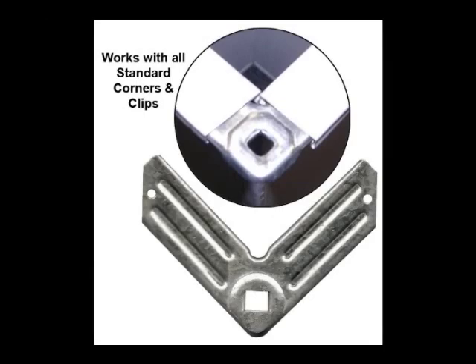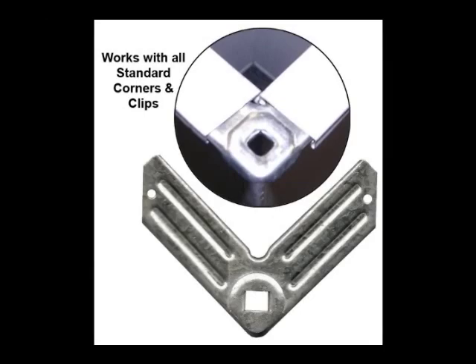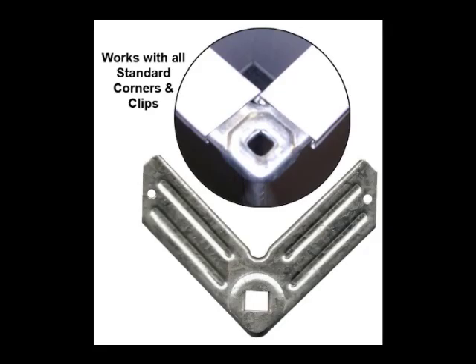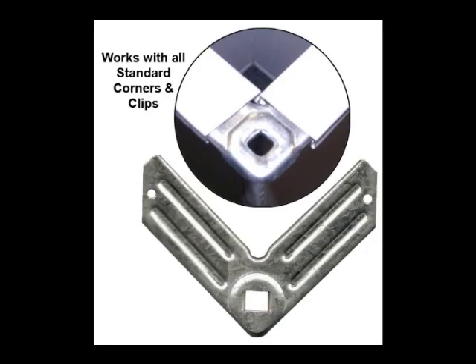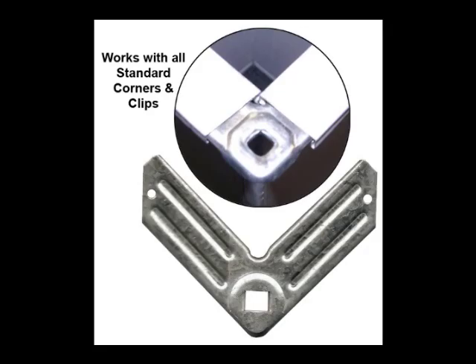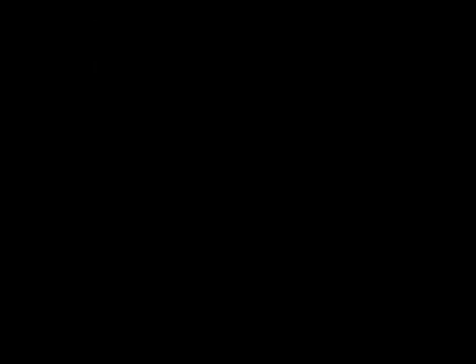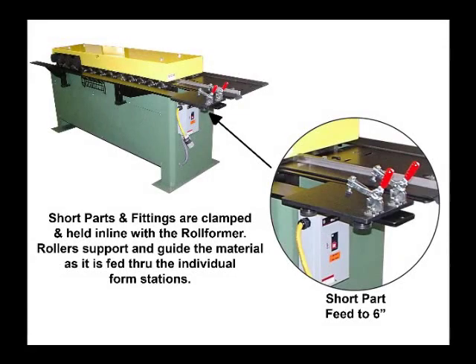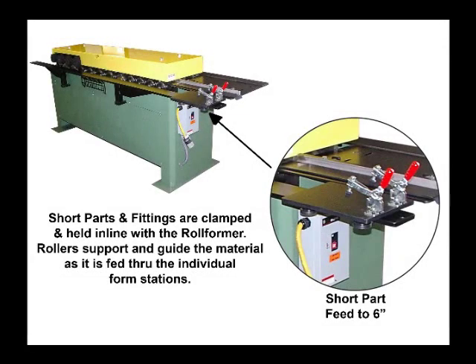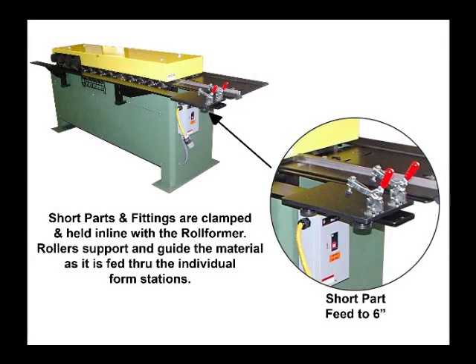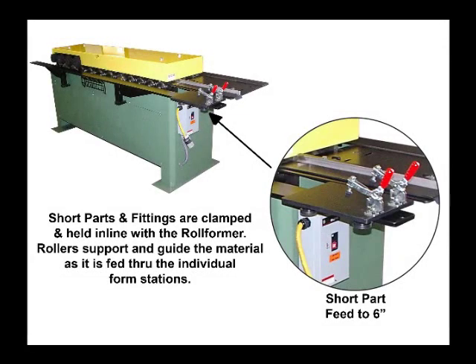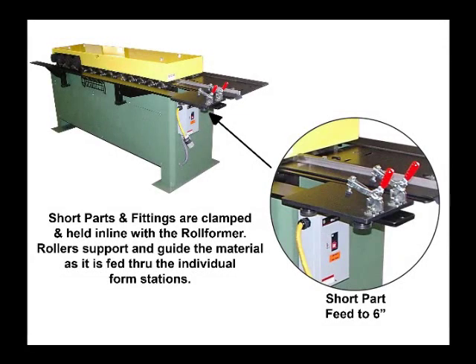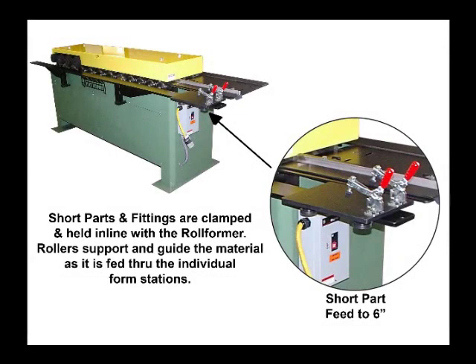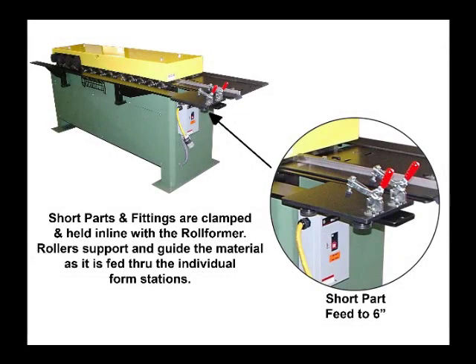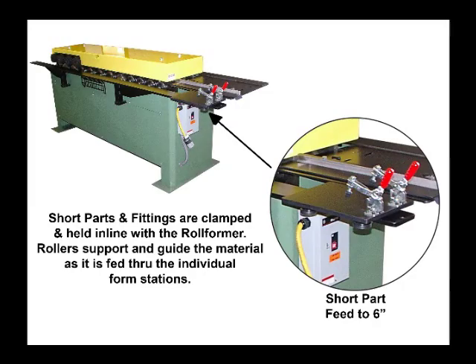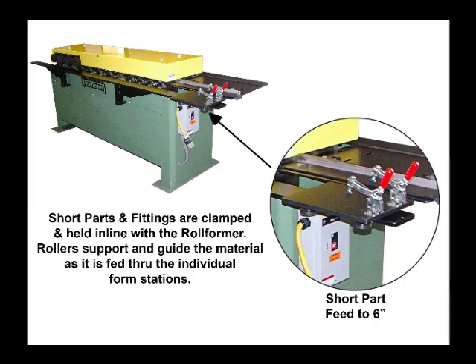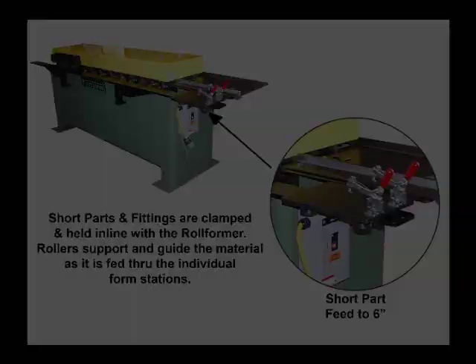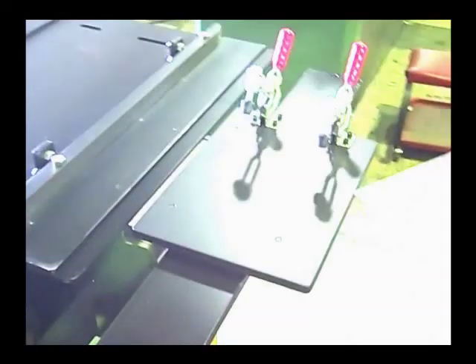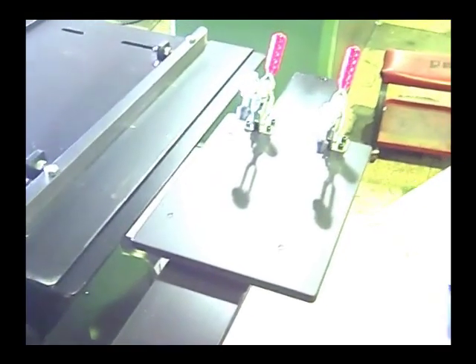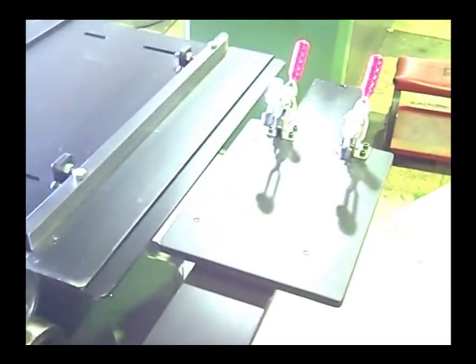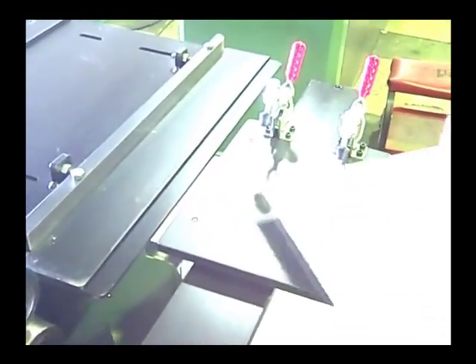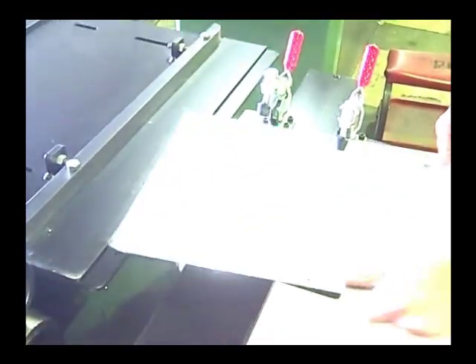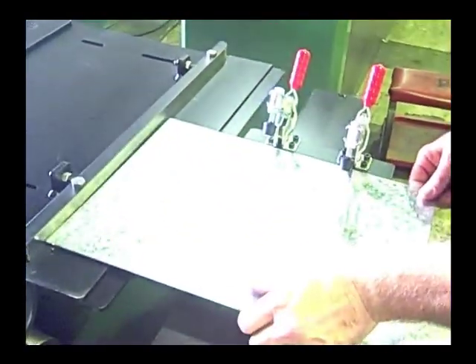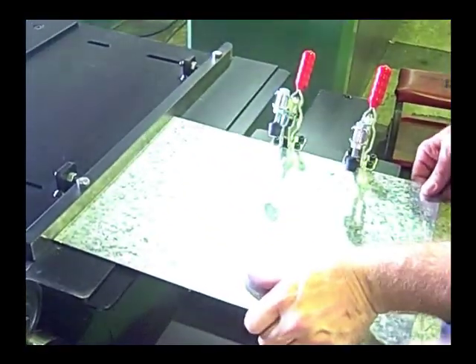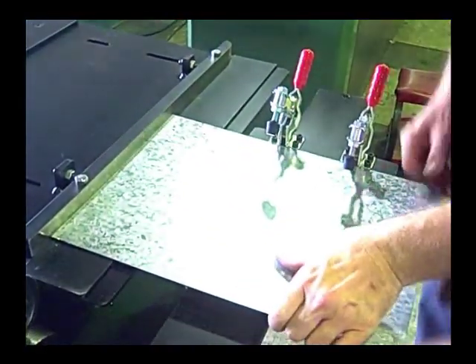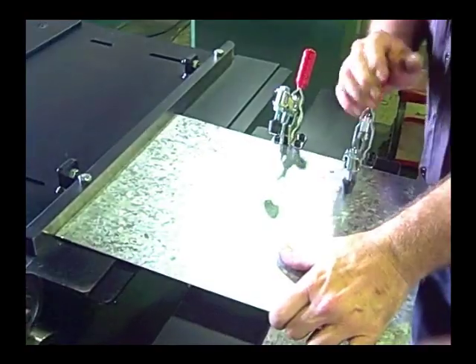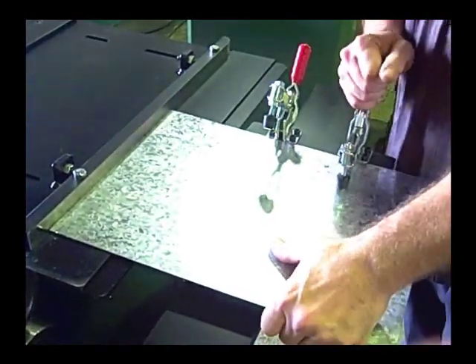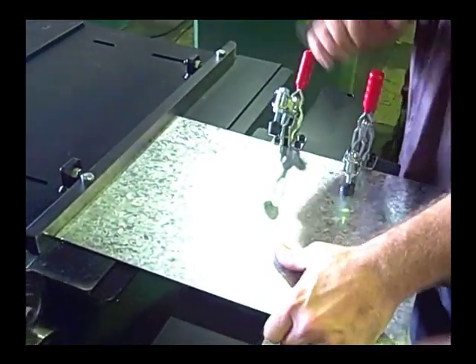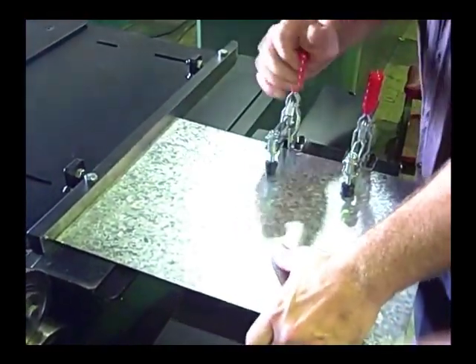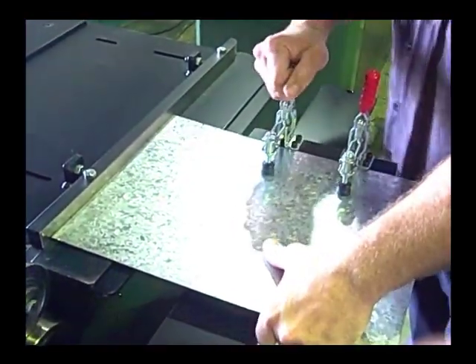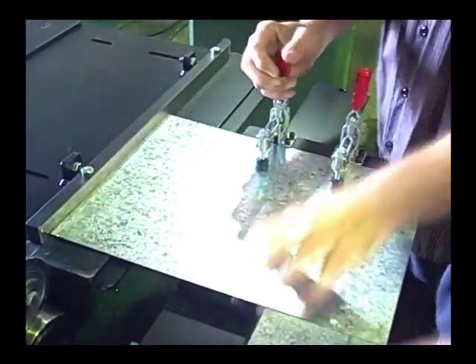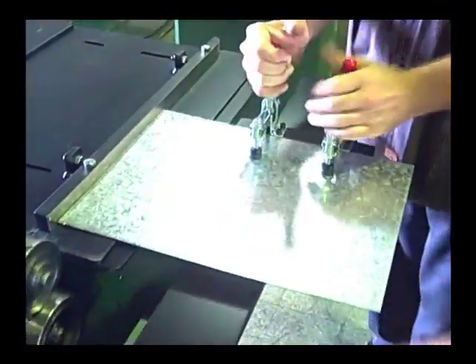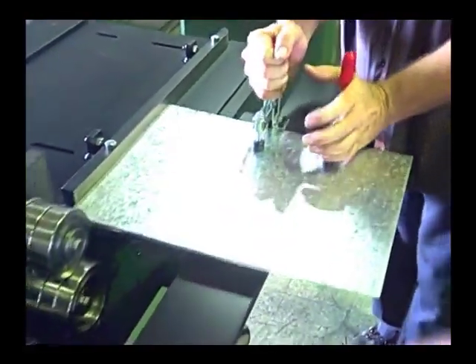The short part feeder allows you to rollform a variety of short part flanges when producing fittings. Sheet metal is clamped to the short part feeder table and fed through the rollformer. Guide rolls hold the table and fitting in place as it is fed through the flange rolls.